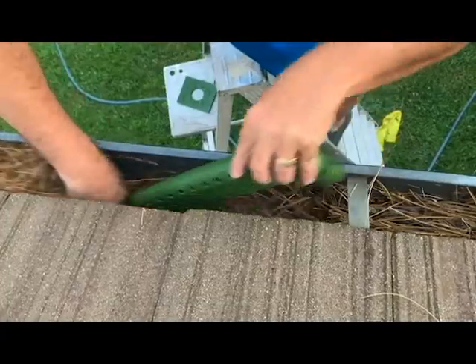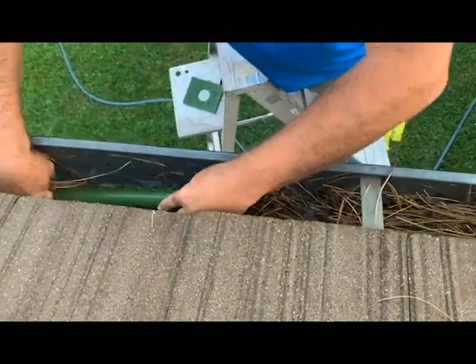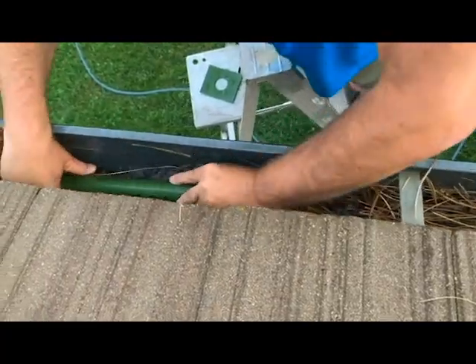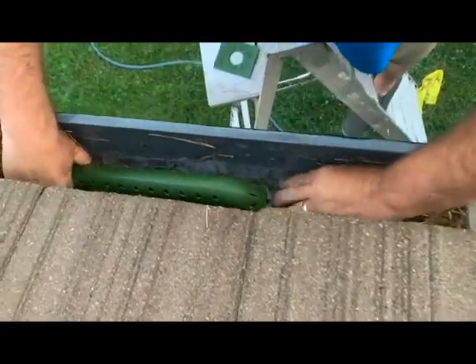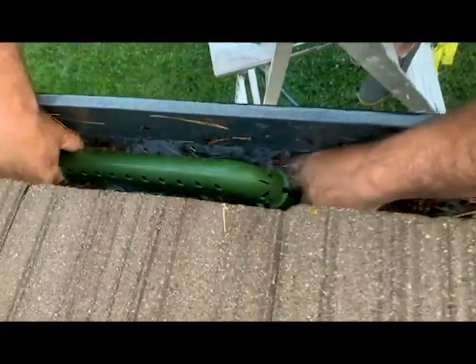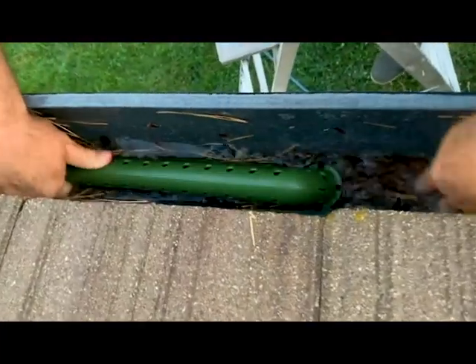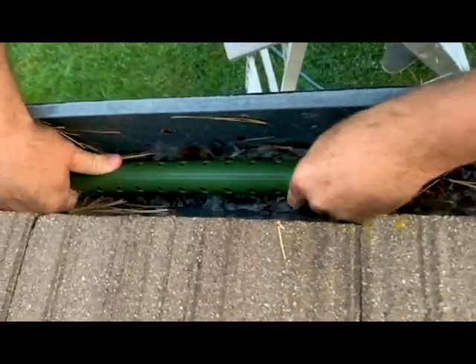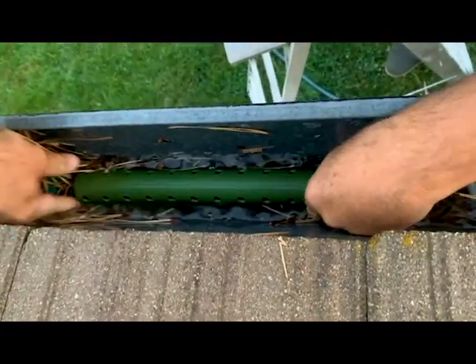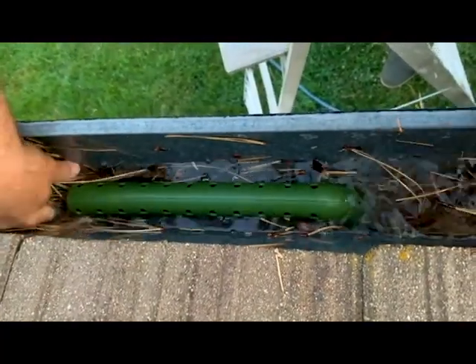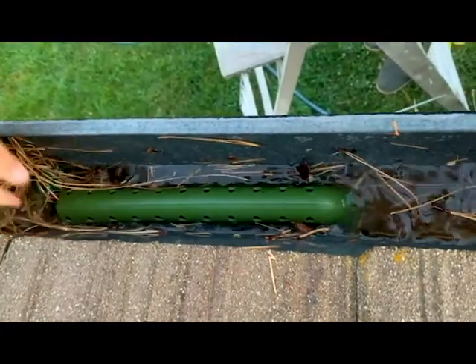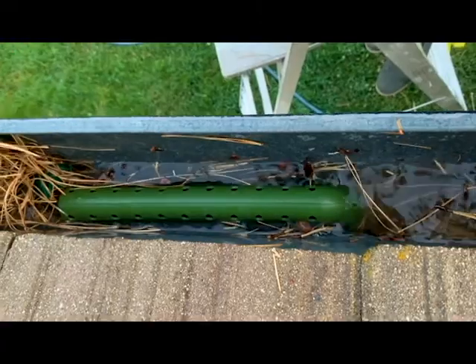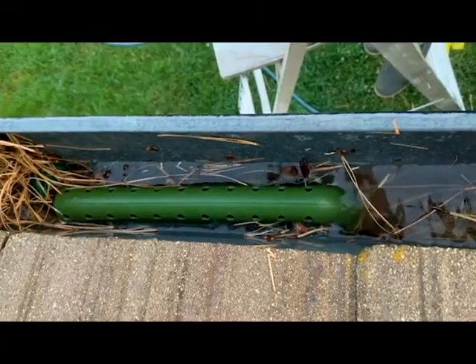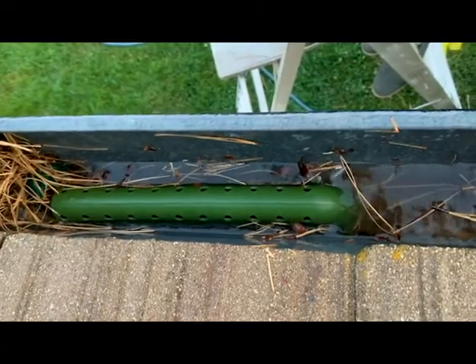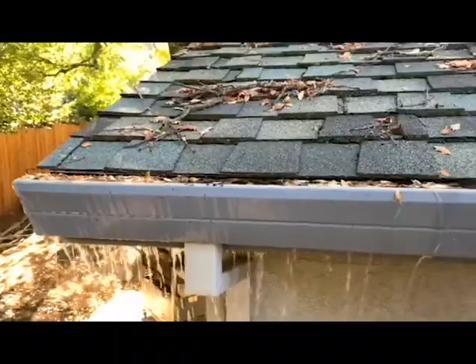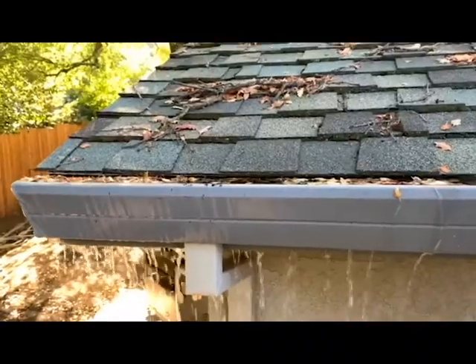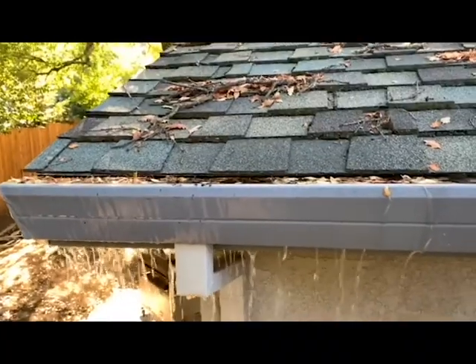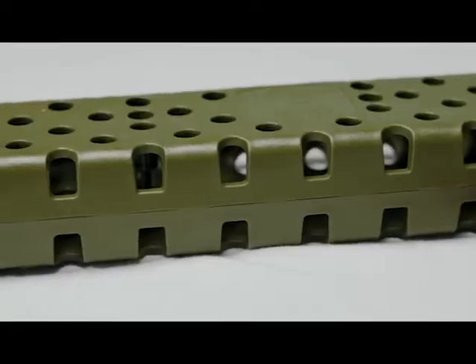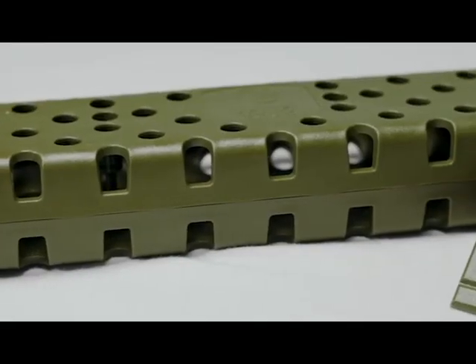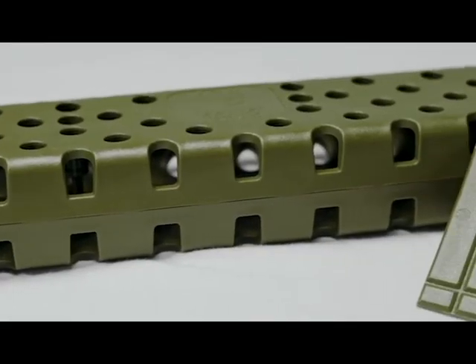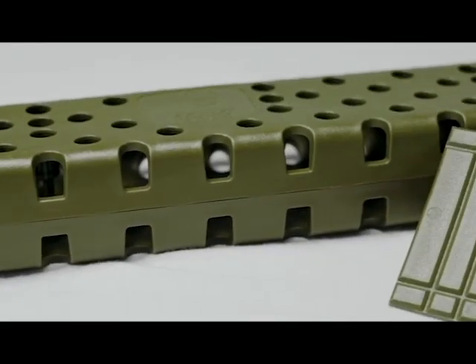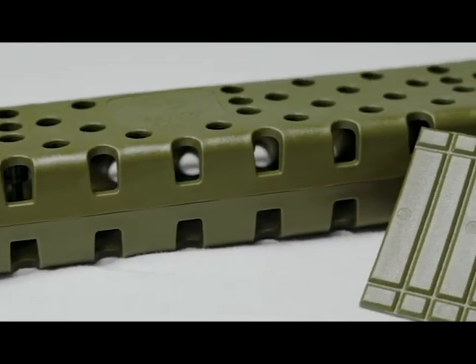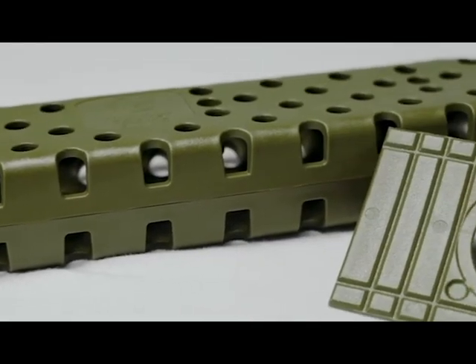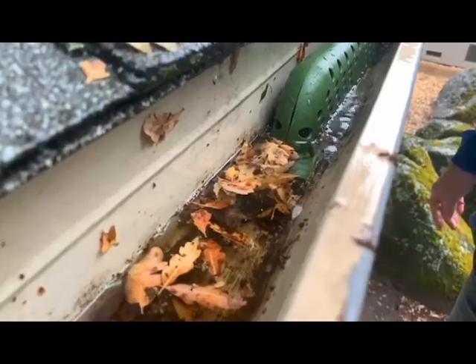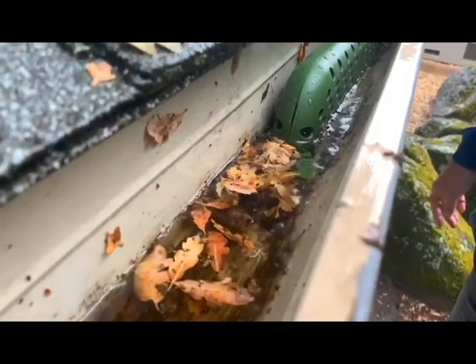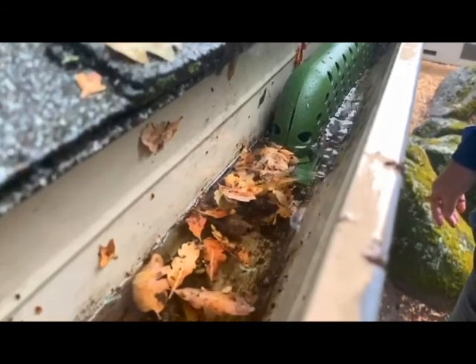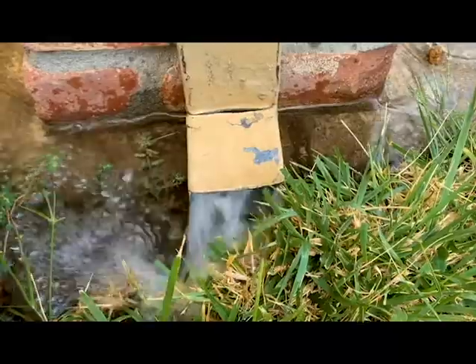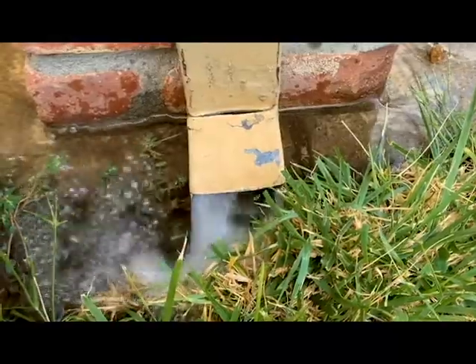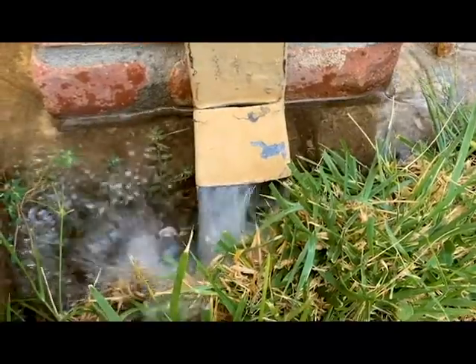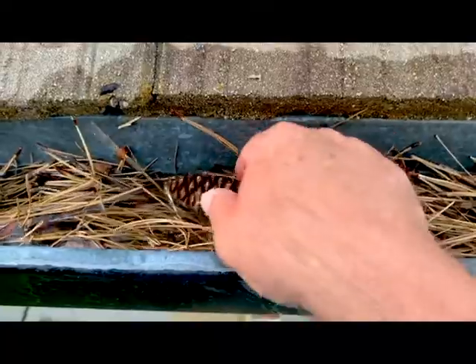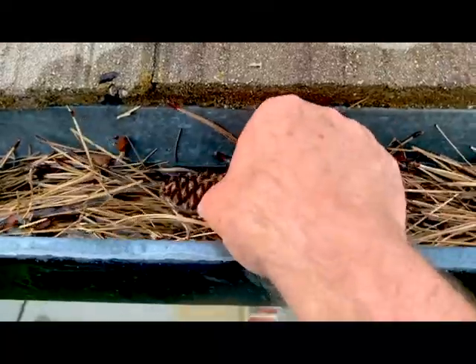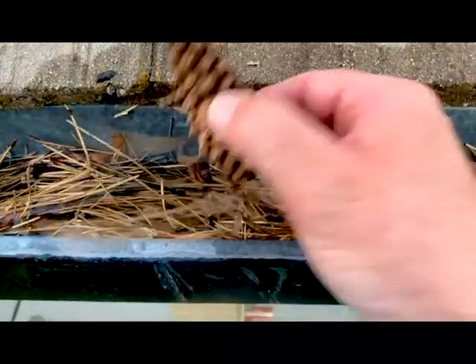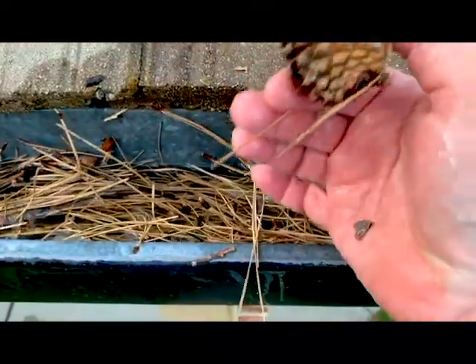The Gutter Stick is specifically engineered to keep water flowing through gutters, regardless of what nature throws at it. The Gutter Stick has 132 holes that keep water flowing like a river, even with leaves and debris.